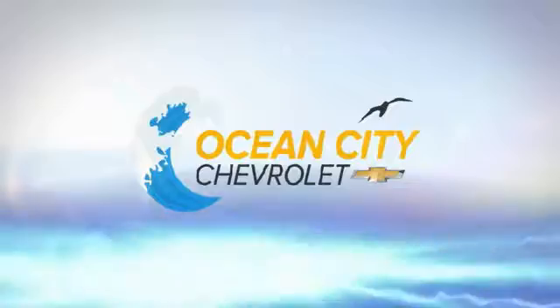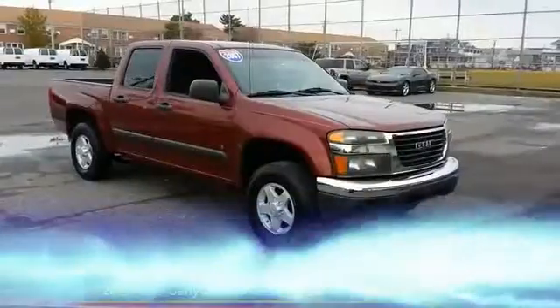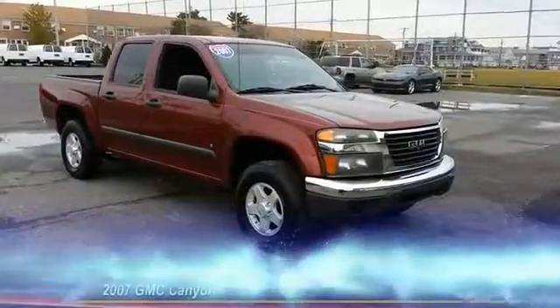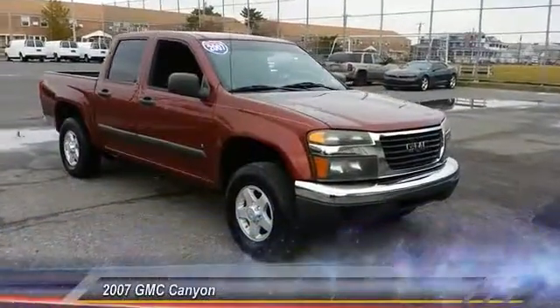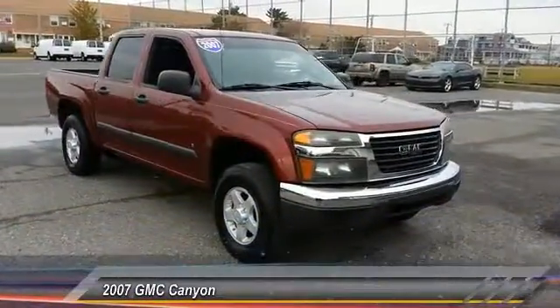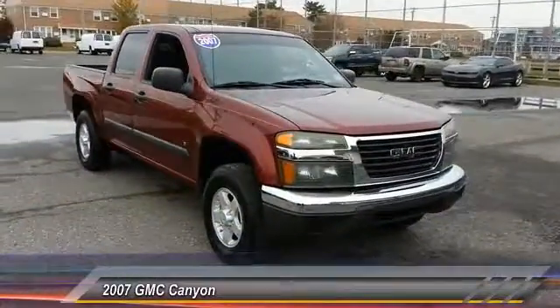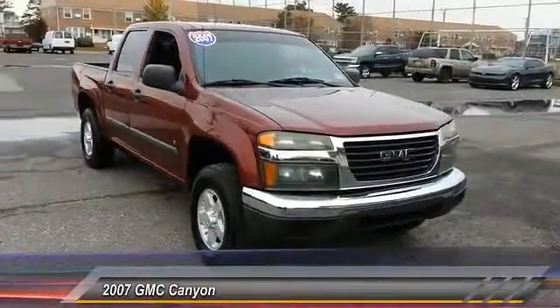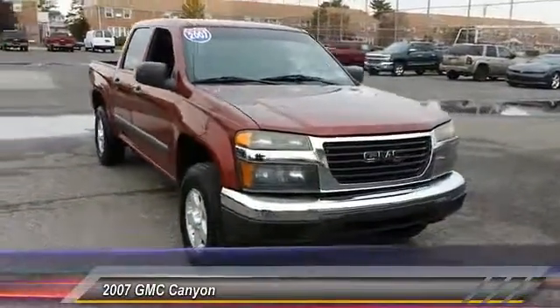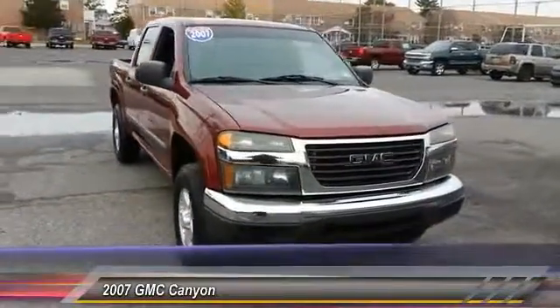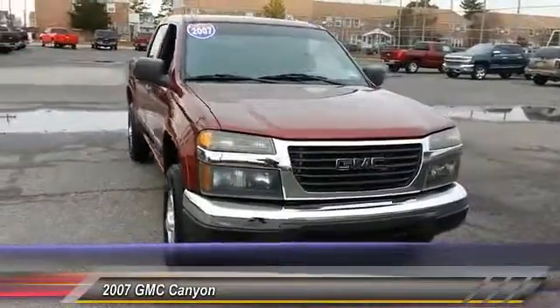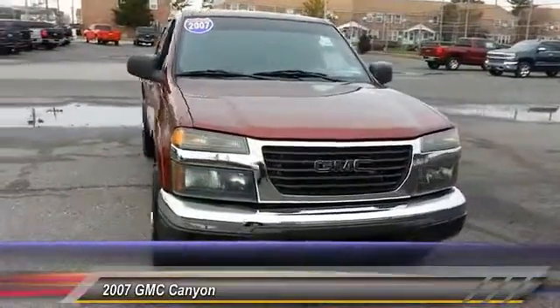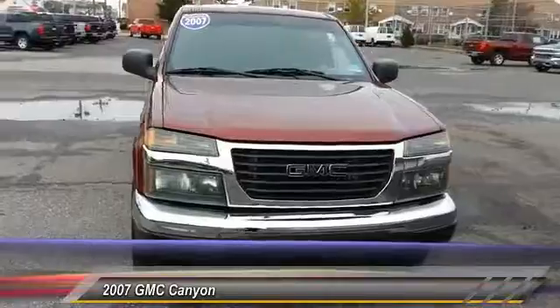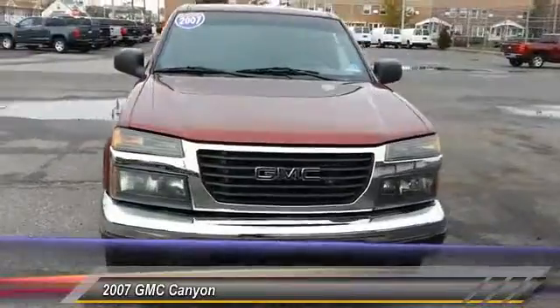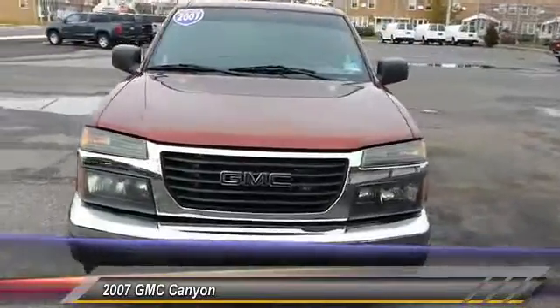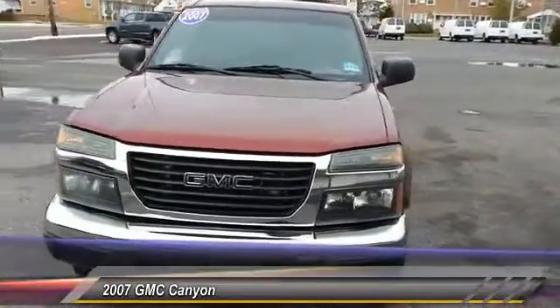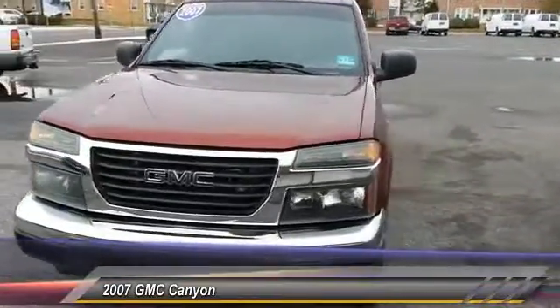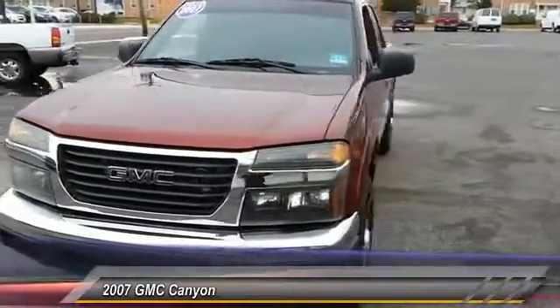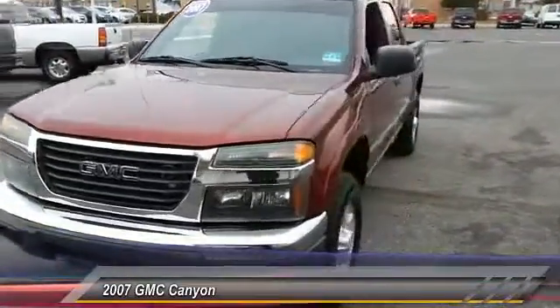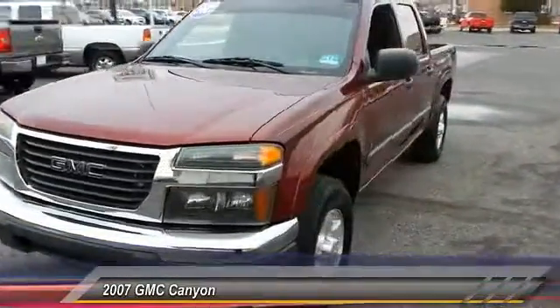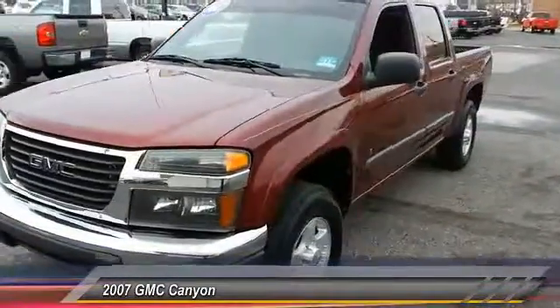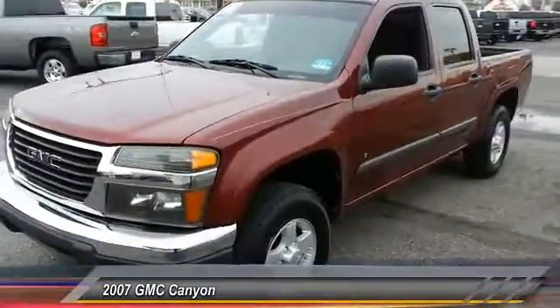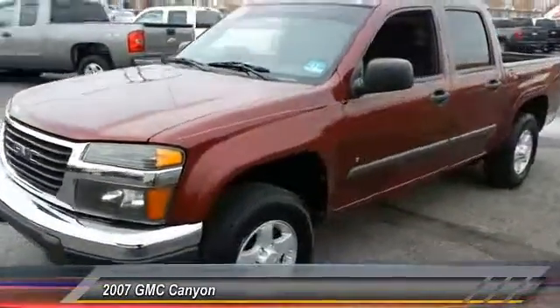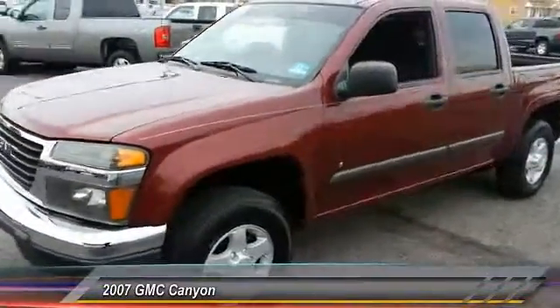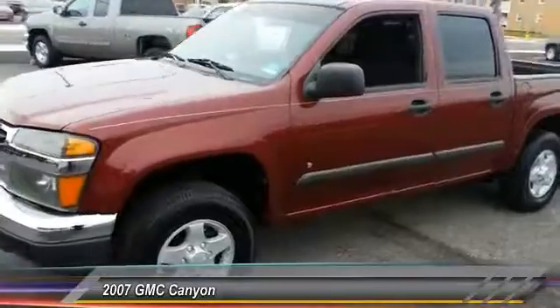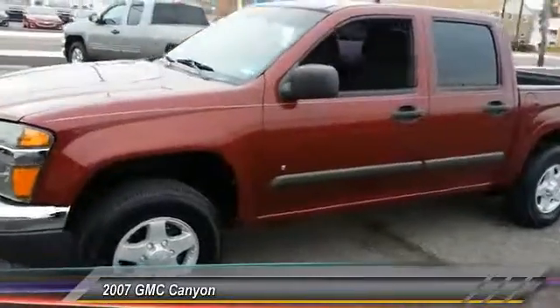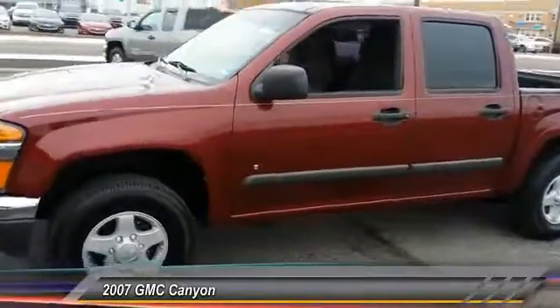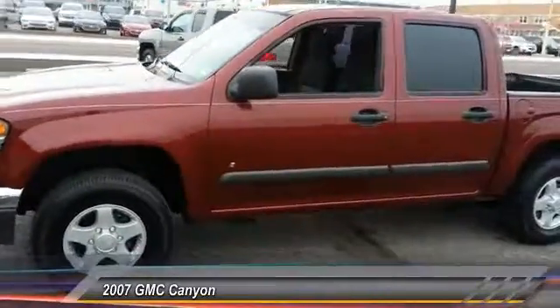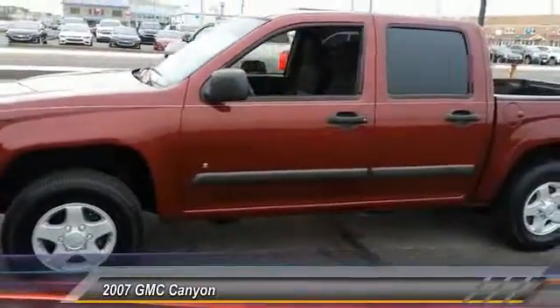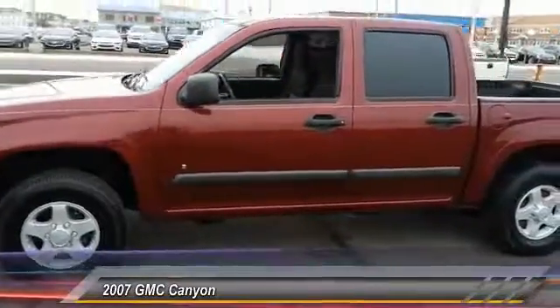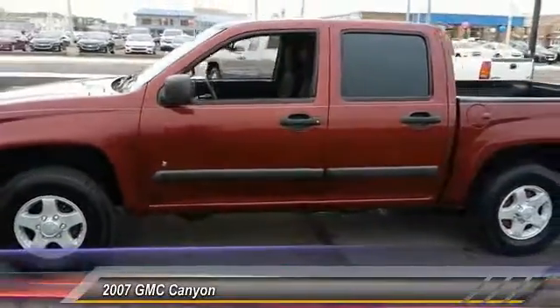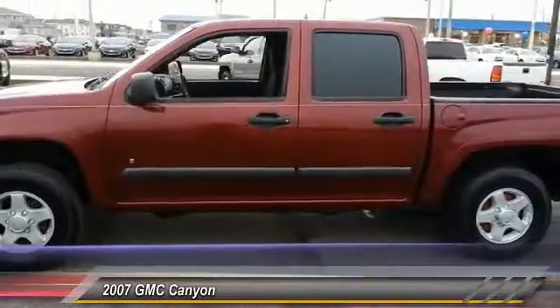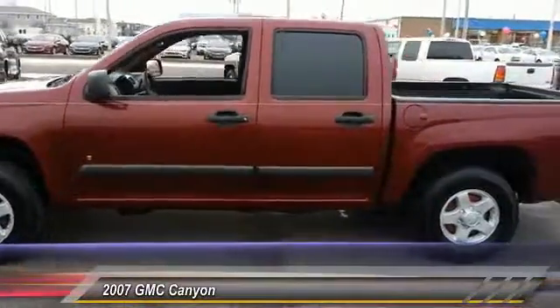The 2007 Canyon. With one of the most powerful standard four-cylinder engines in the class, the Canyon lets you enjoy 18 city, 25 highway EPA estimated MPG, and is engineered to absorb the bumps,